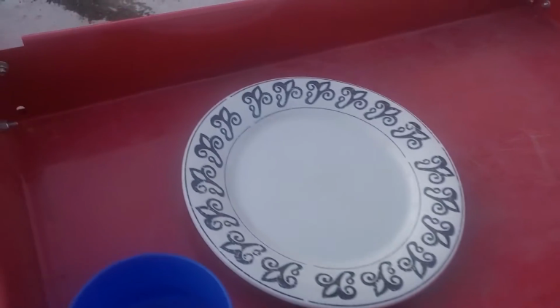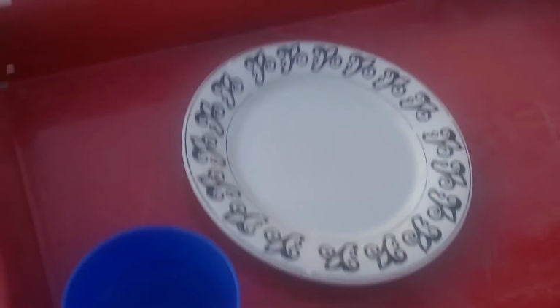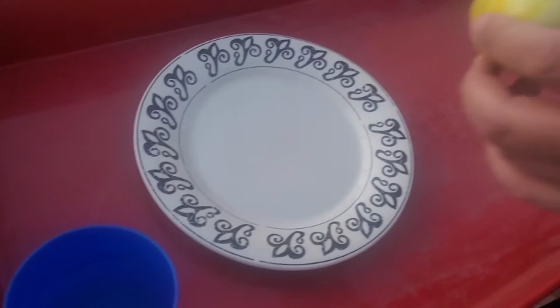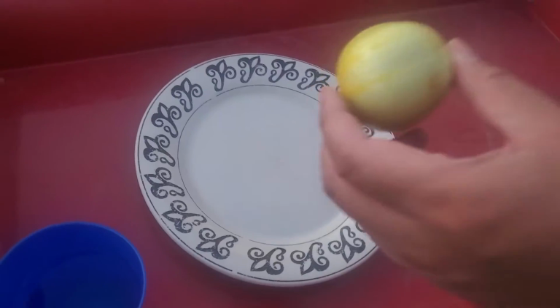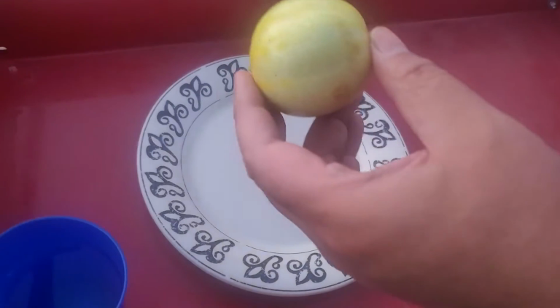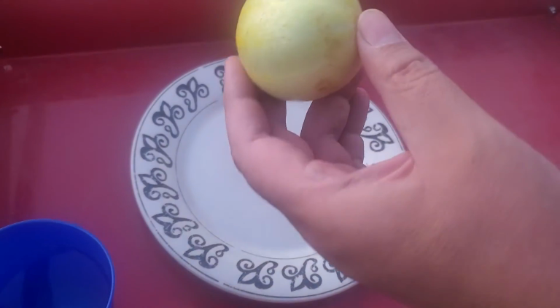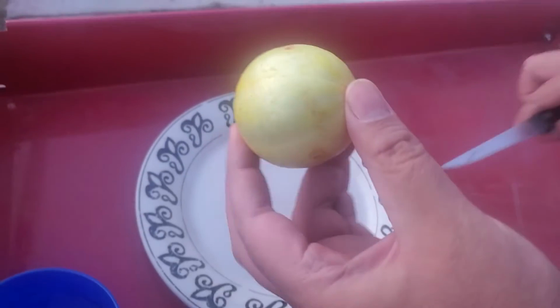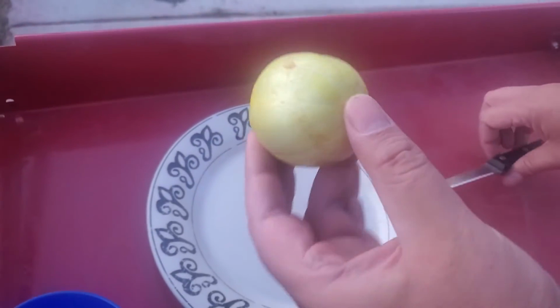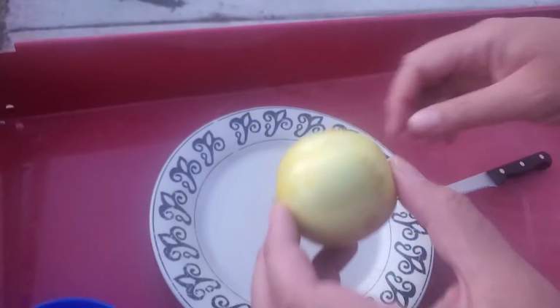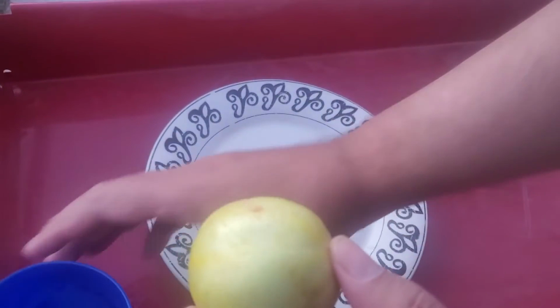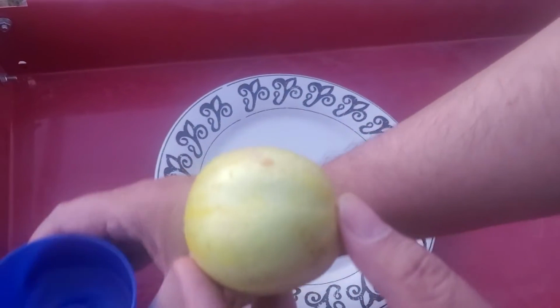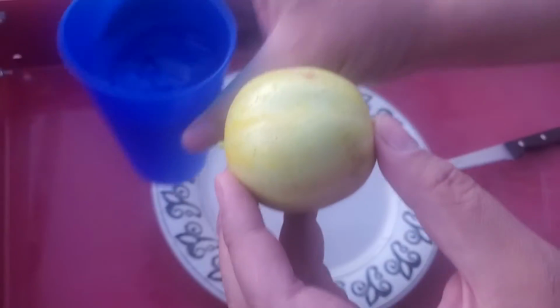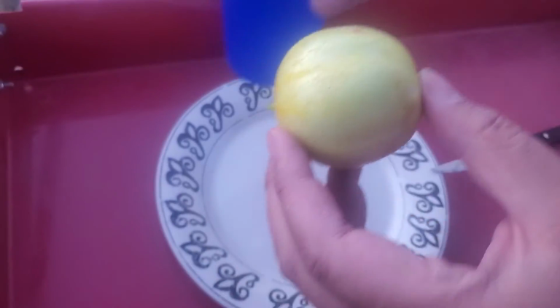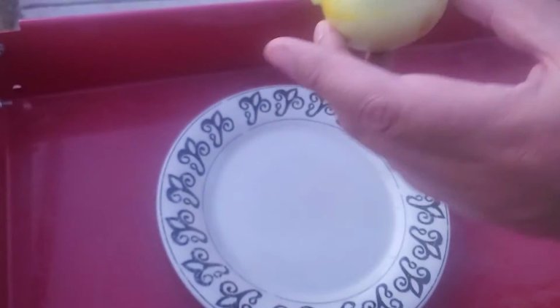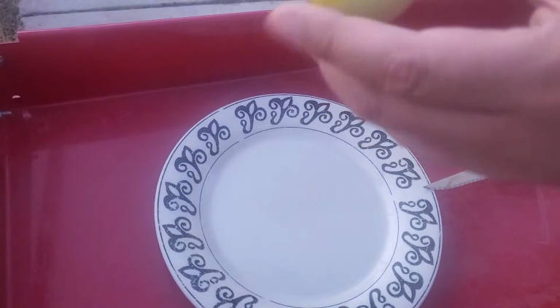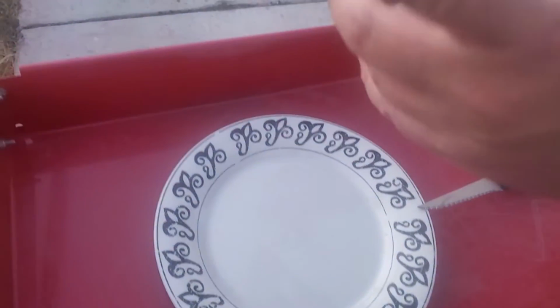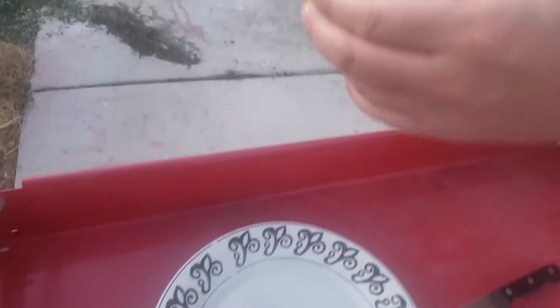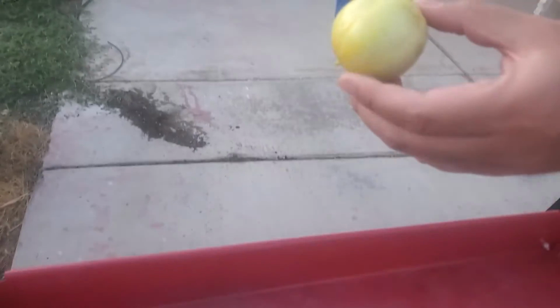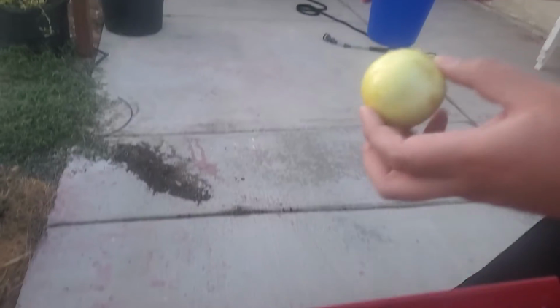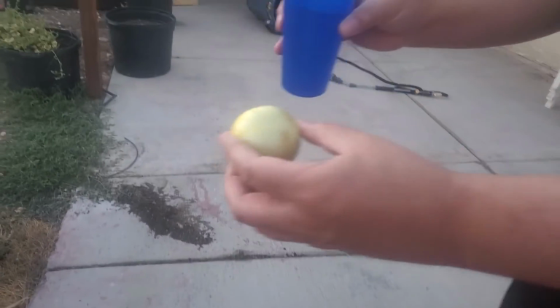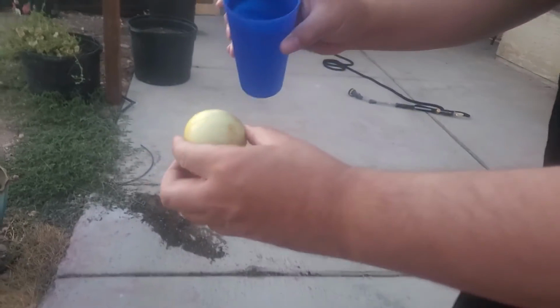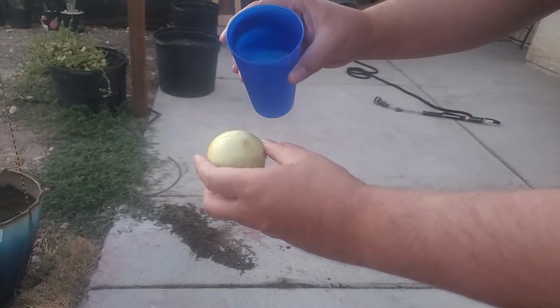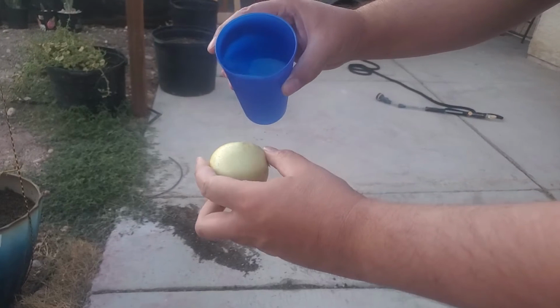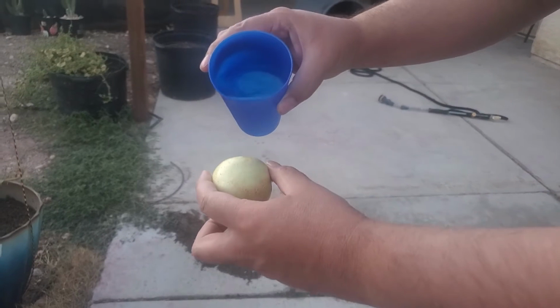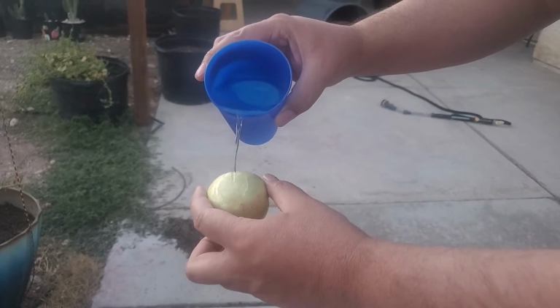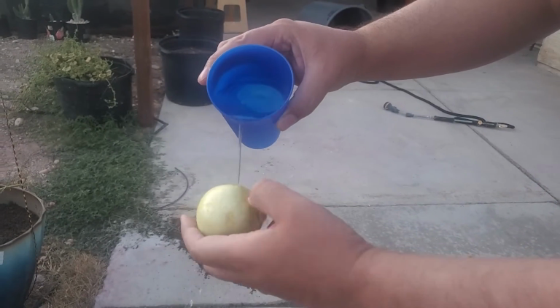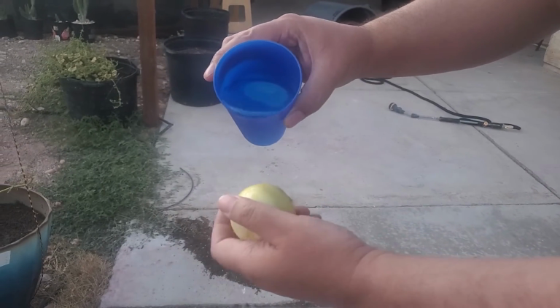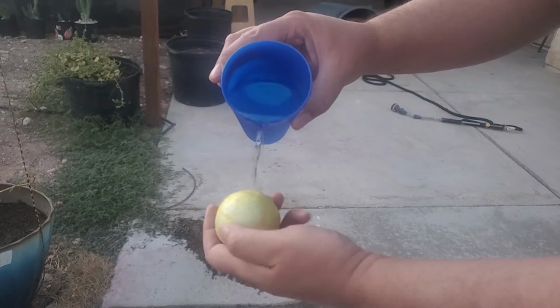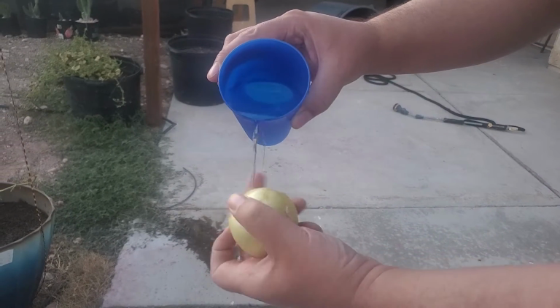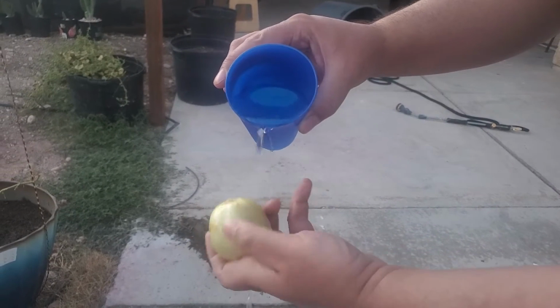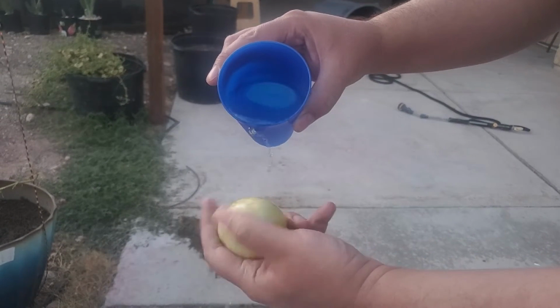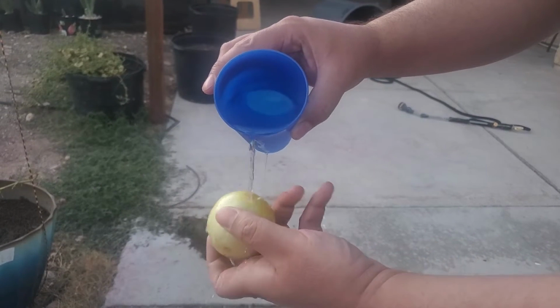I have a little plate set up with a little bit of water here, so all we're going to do is just give this a little rinse. There you go.